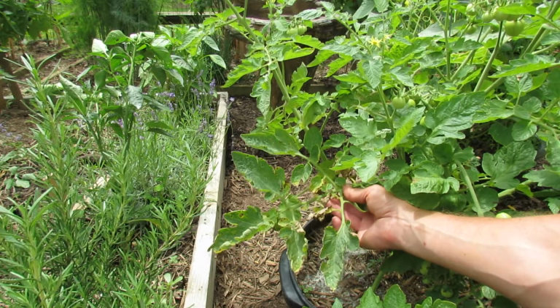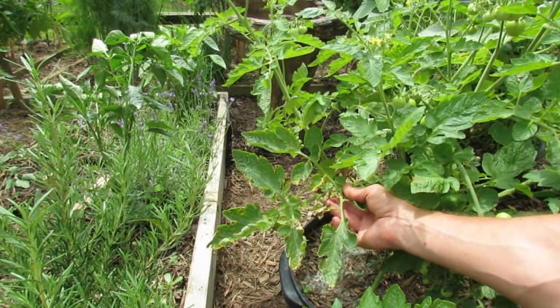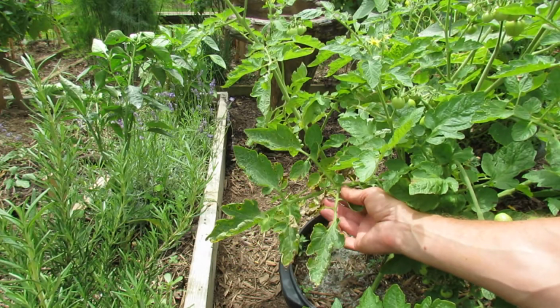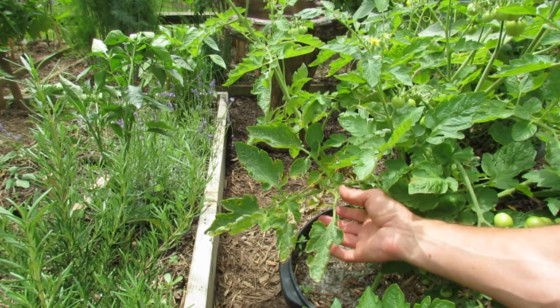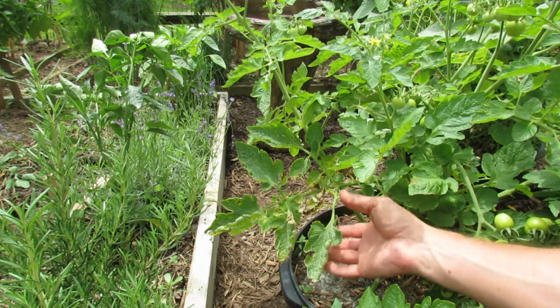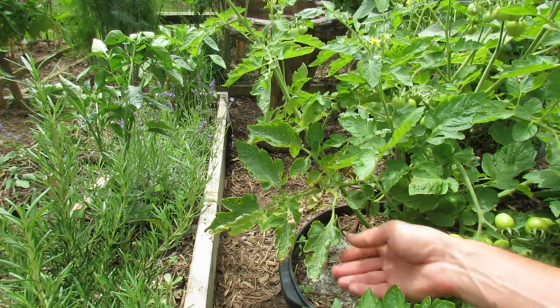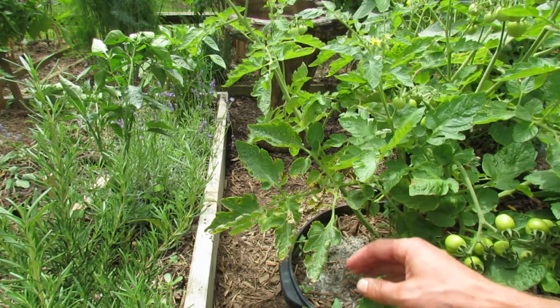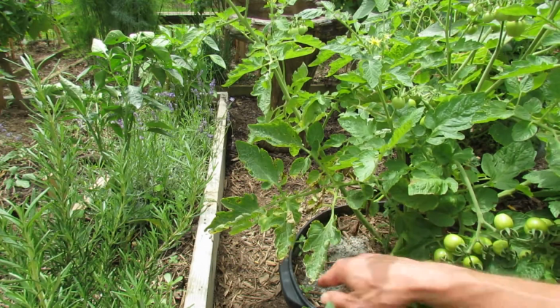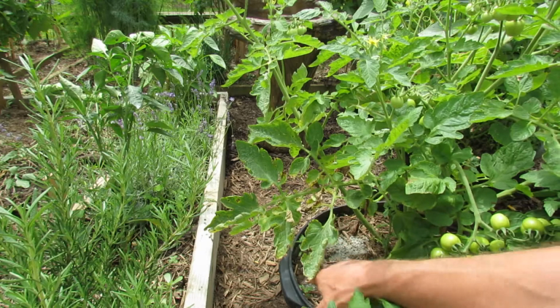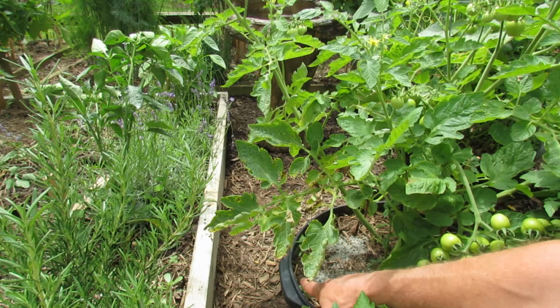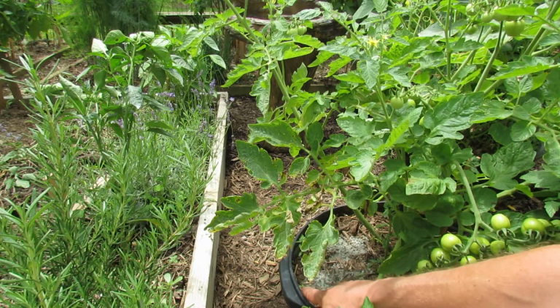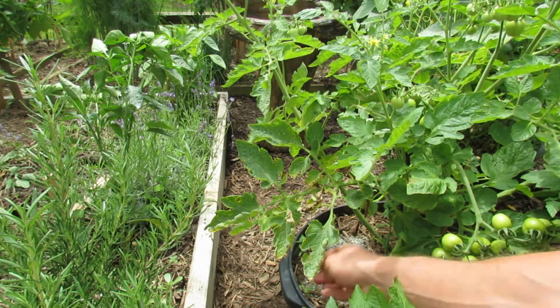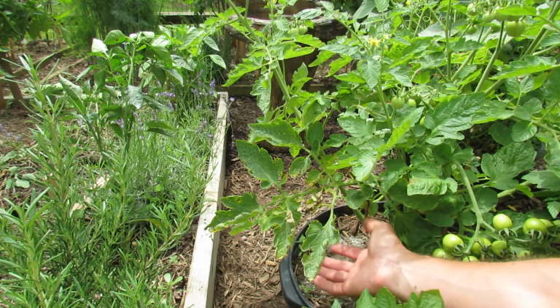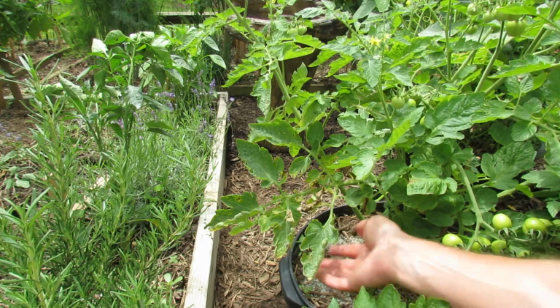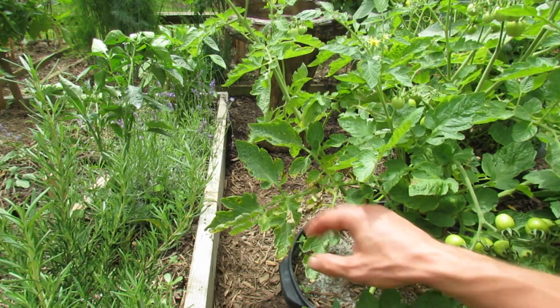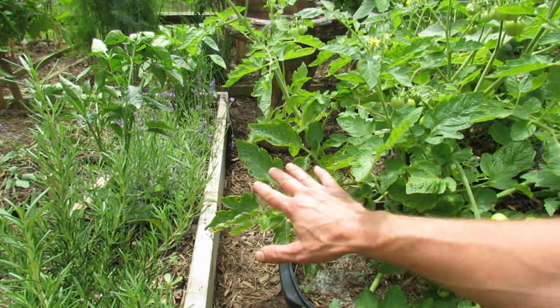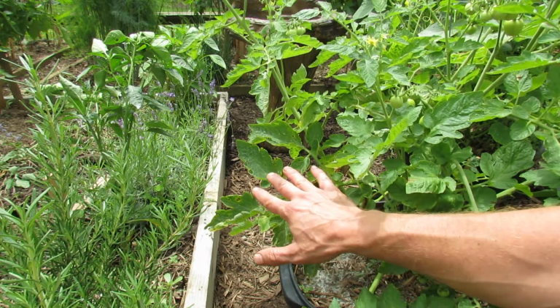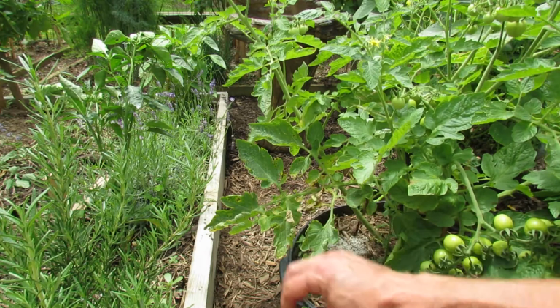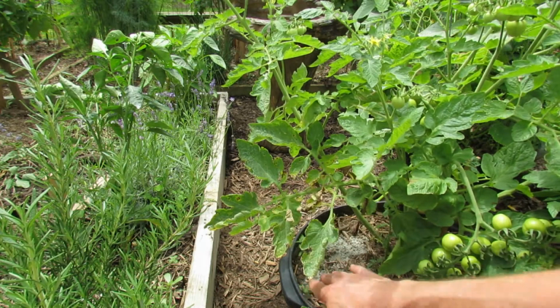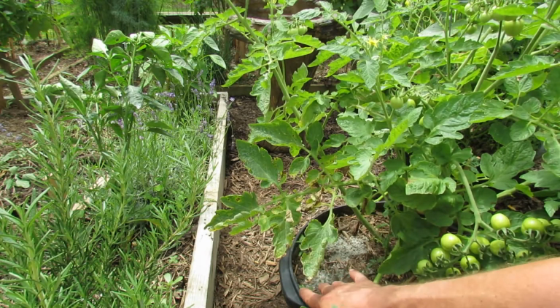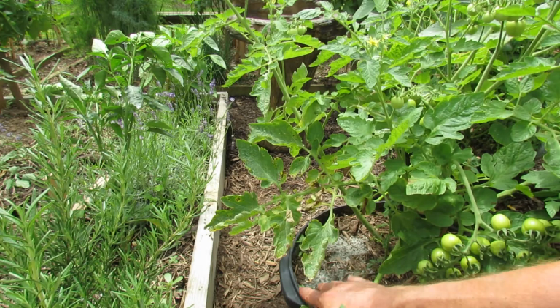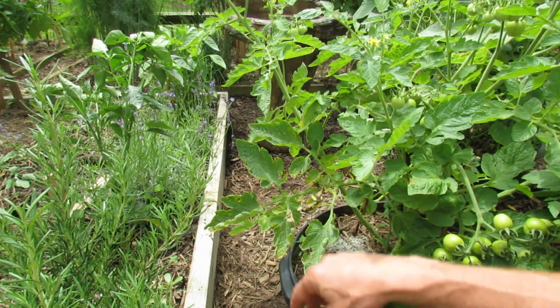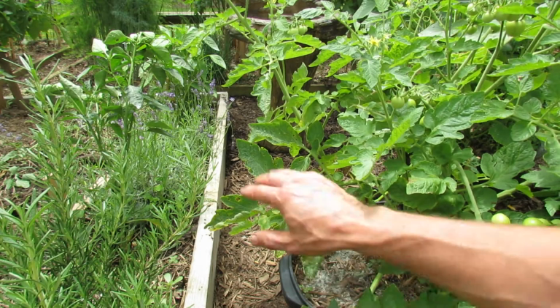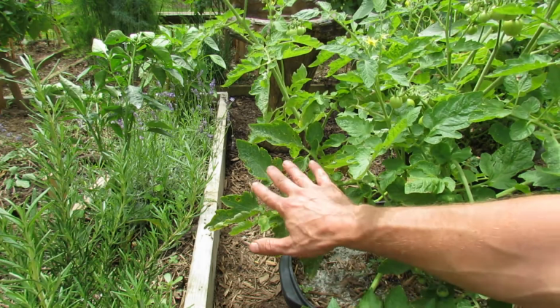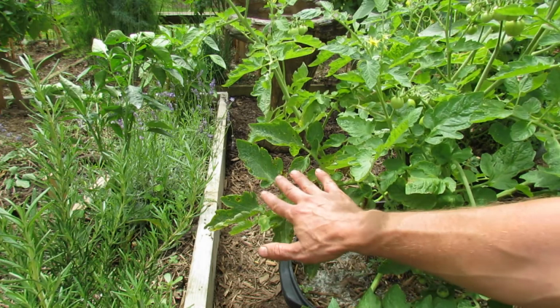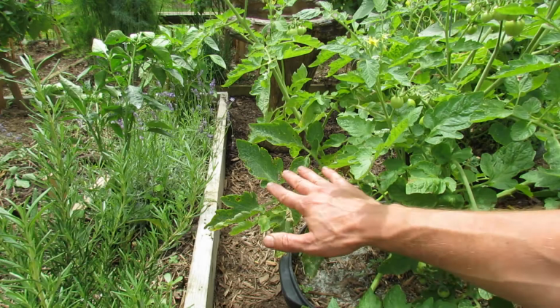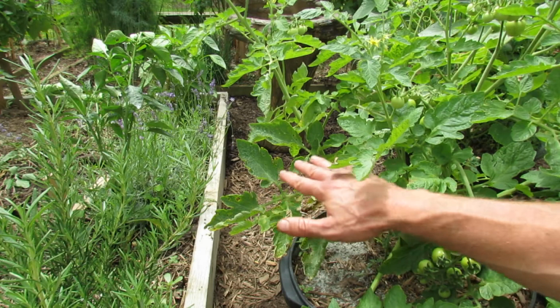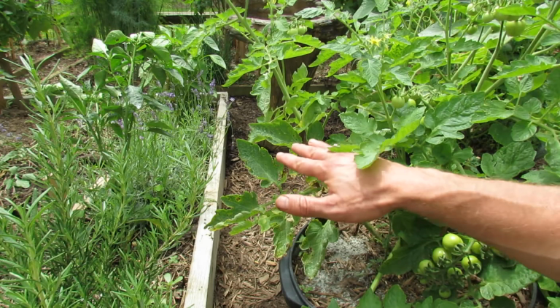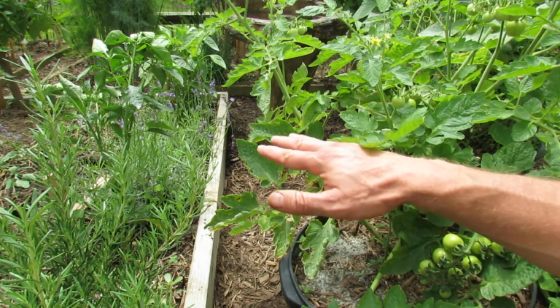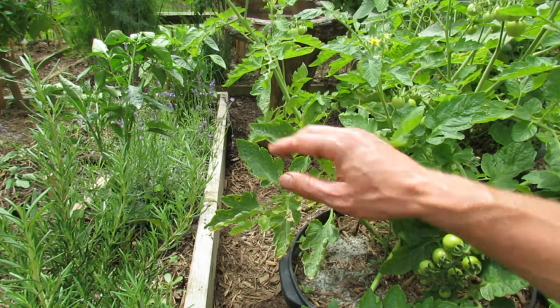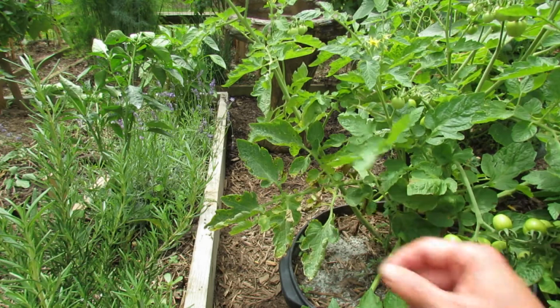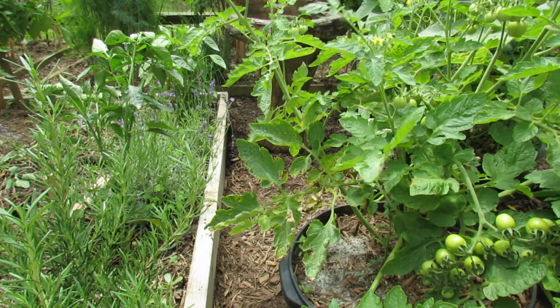It's a fungus and your plants get it usually from a soil splash. It splashes the spores up onto the plant from the lower ground to the bottom leaves and then it works its way up the plant.